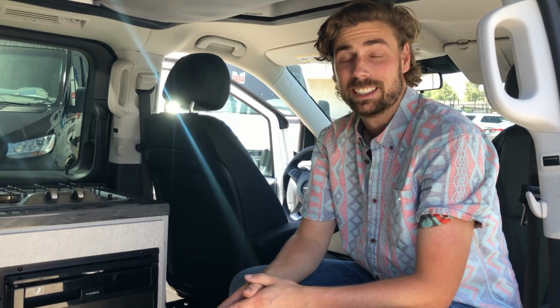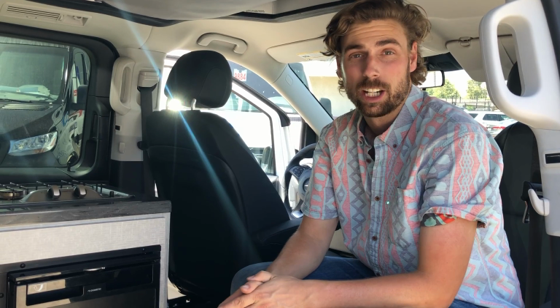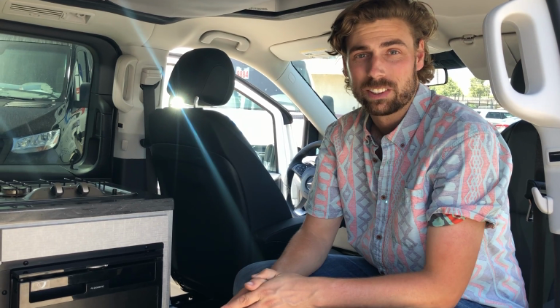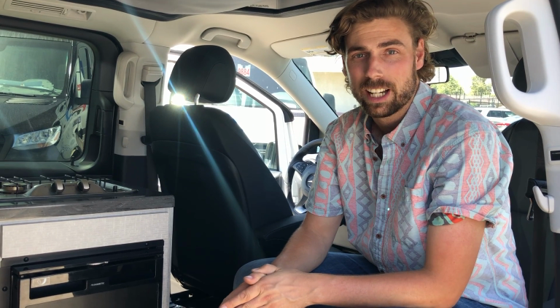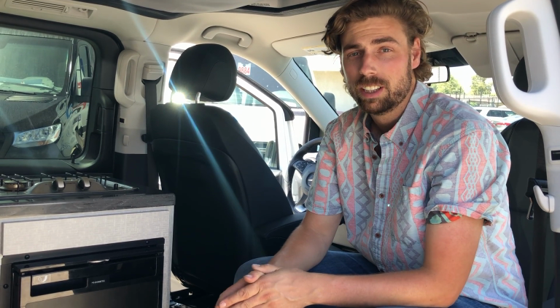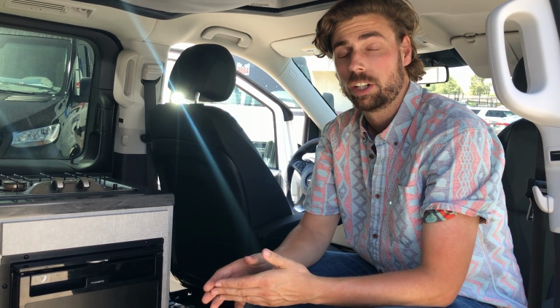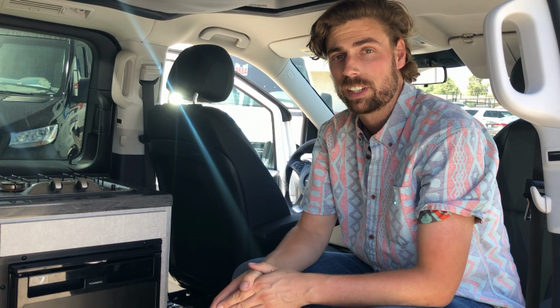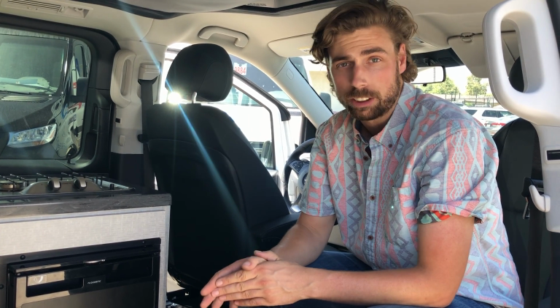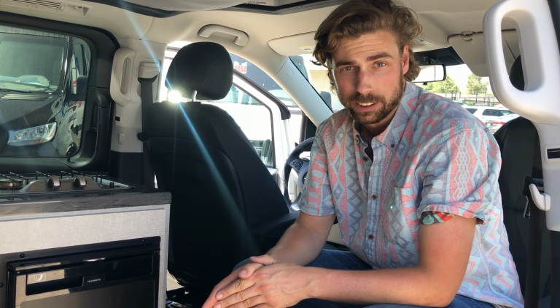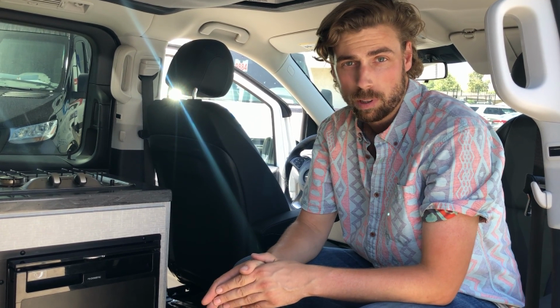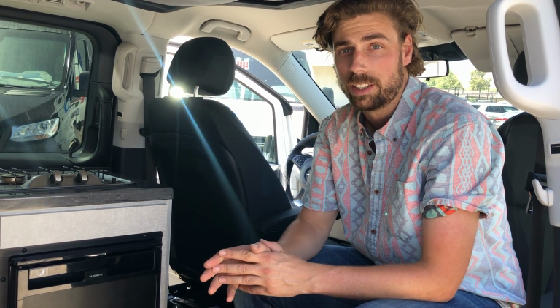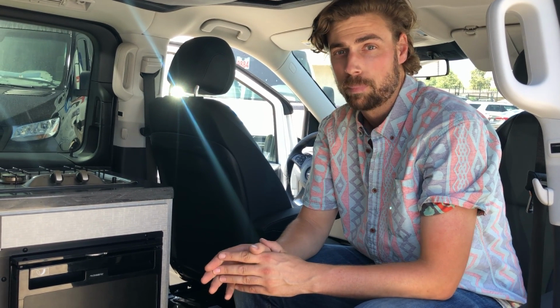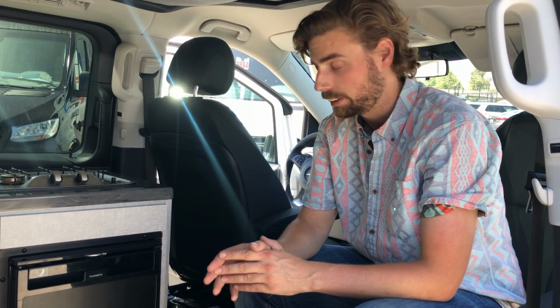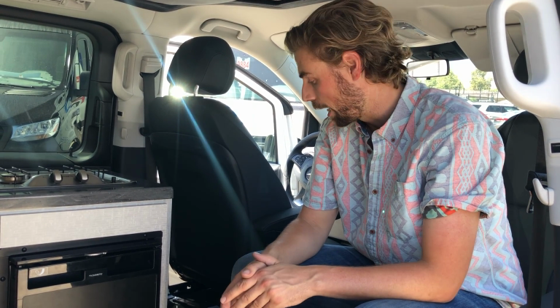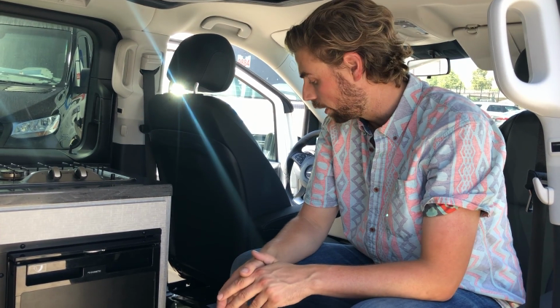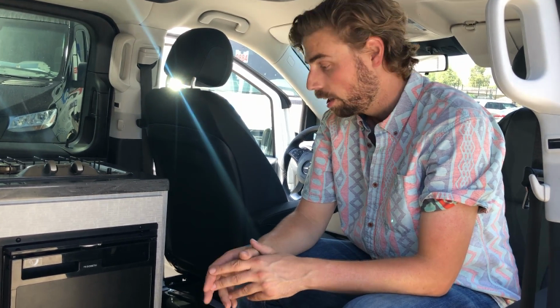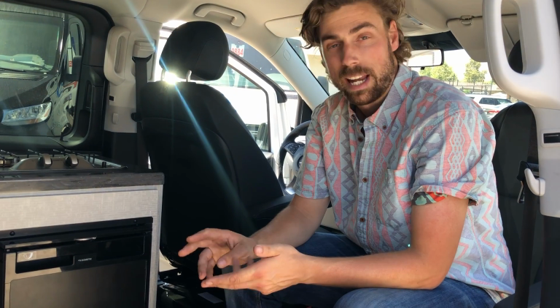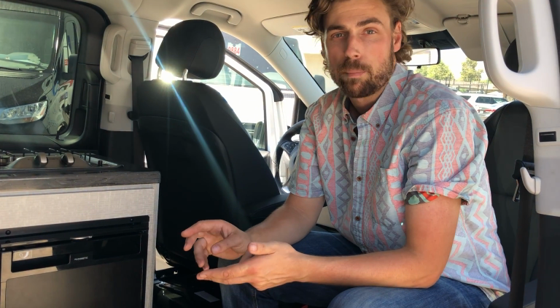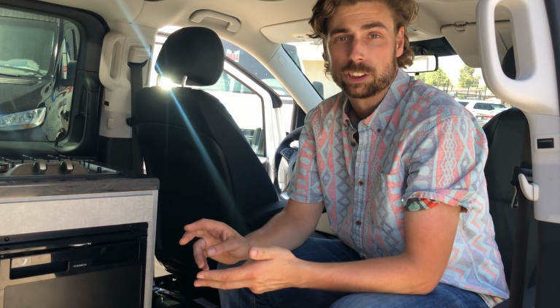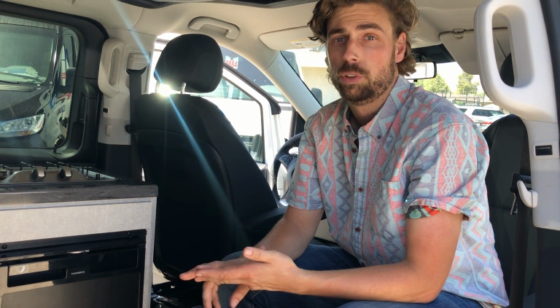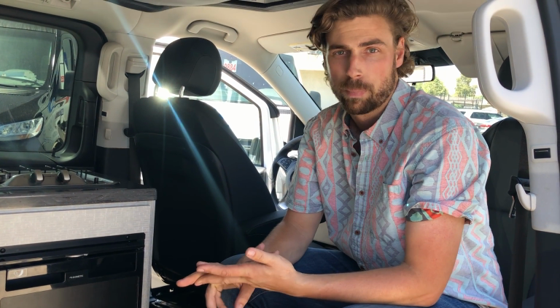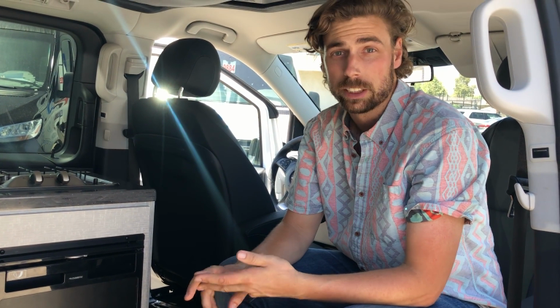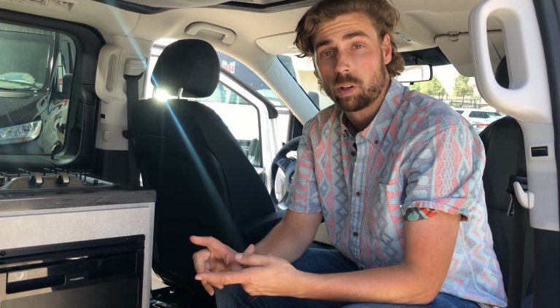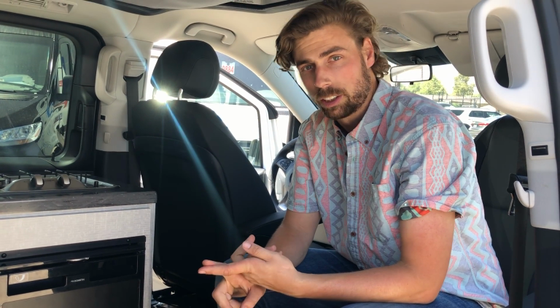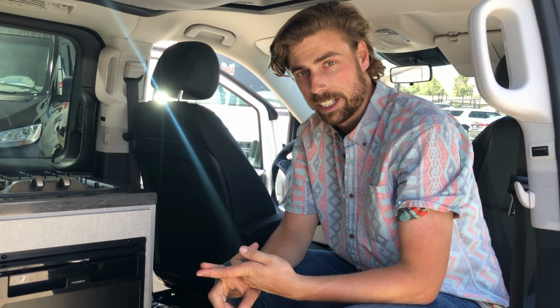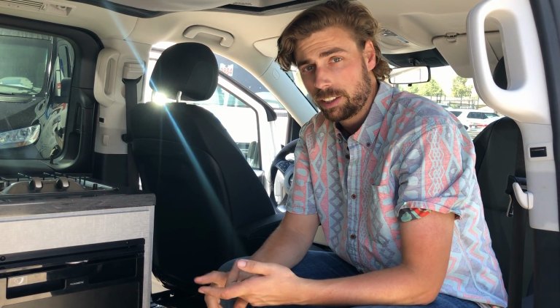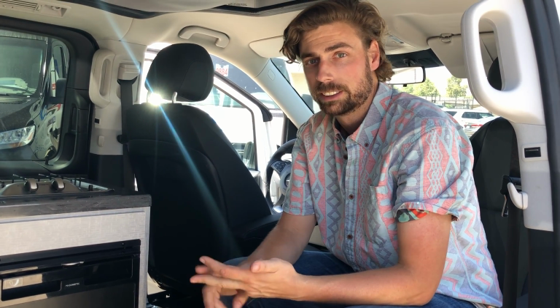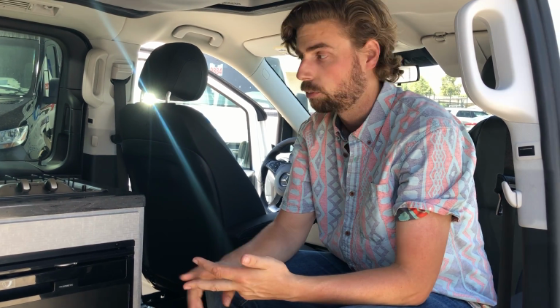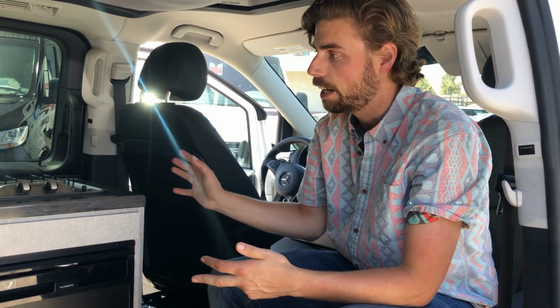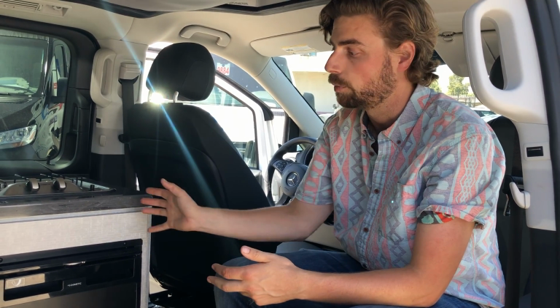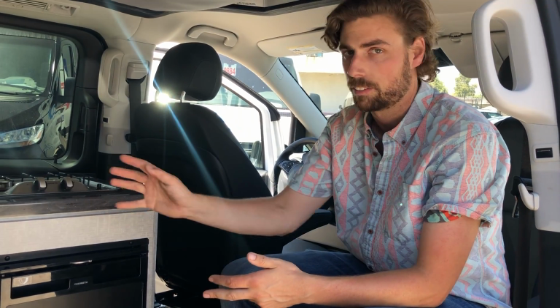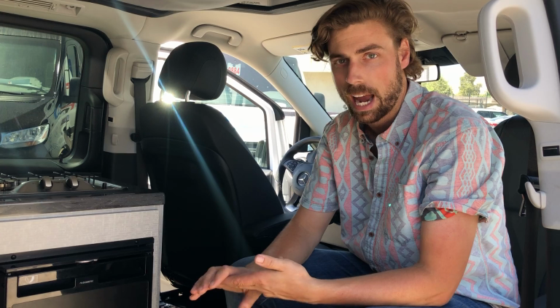This is Jeremiah with ADF. We're going to go over the electrical system on the Metris Anacapa. The Anacapa has two different batteries: one starts the engine, and the second runs everything we have in the back.